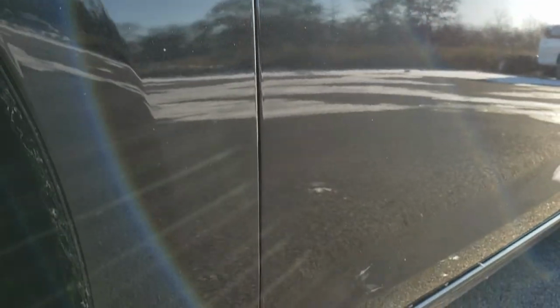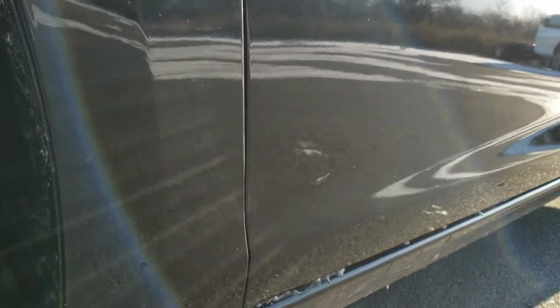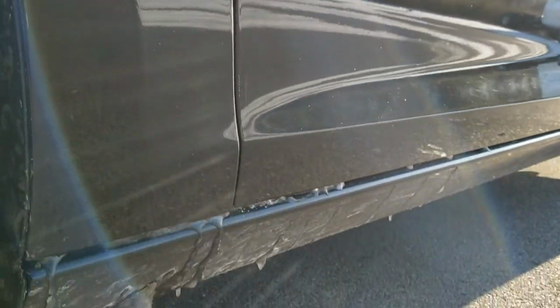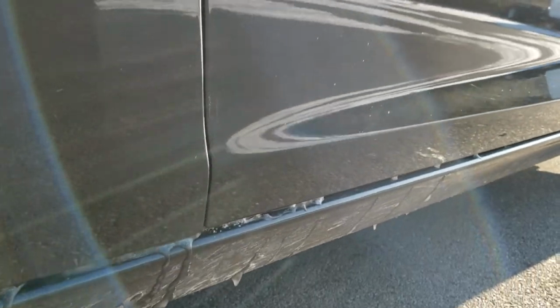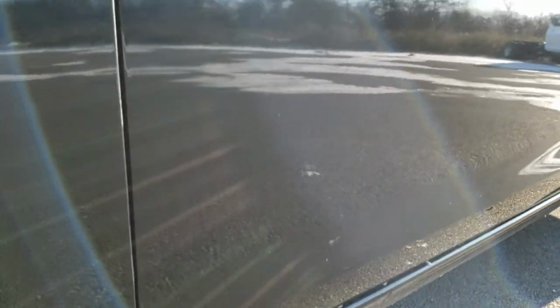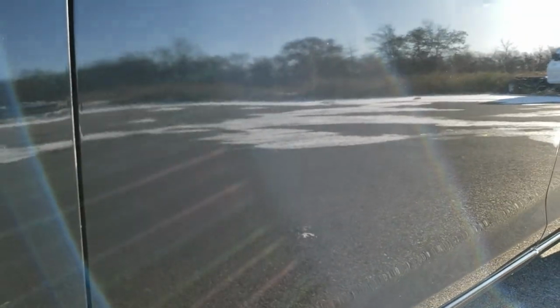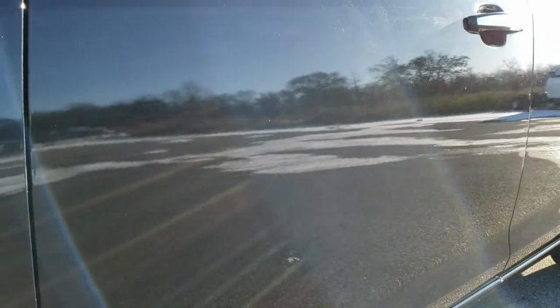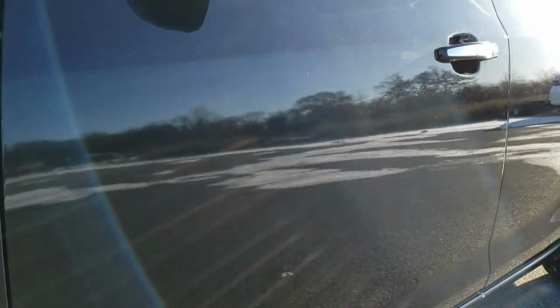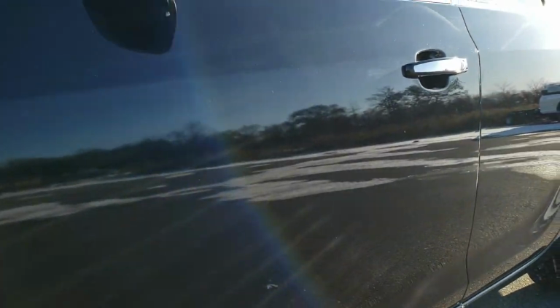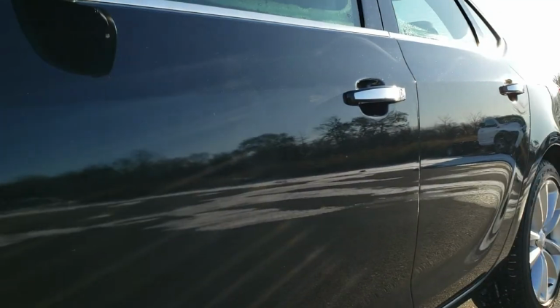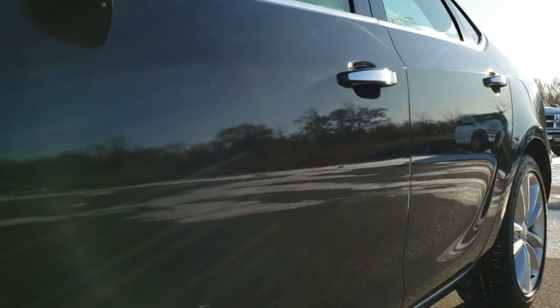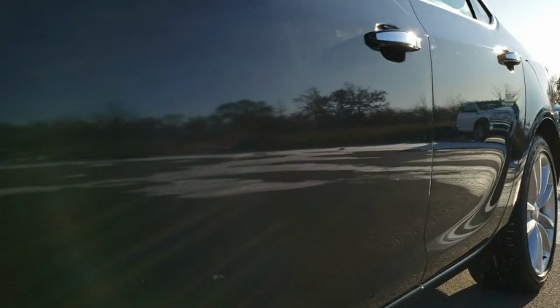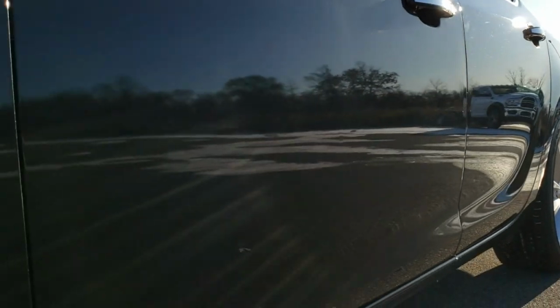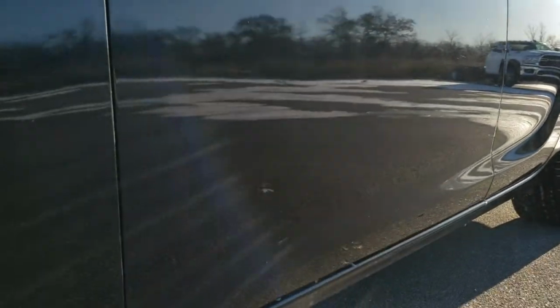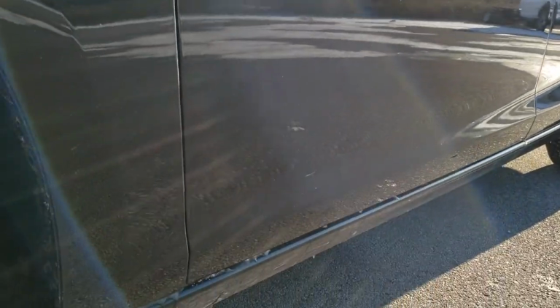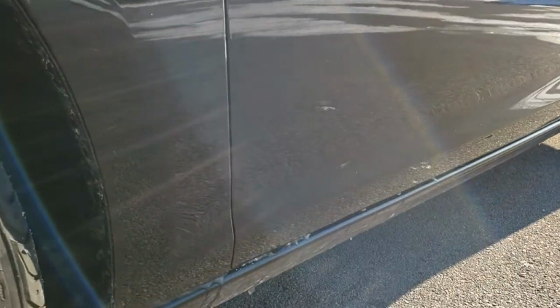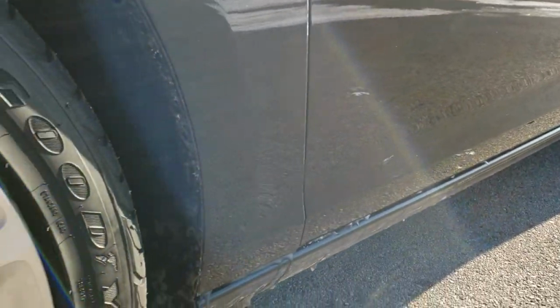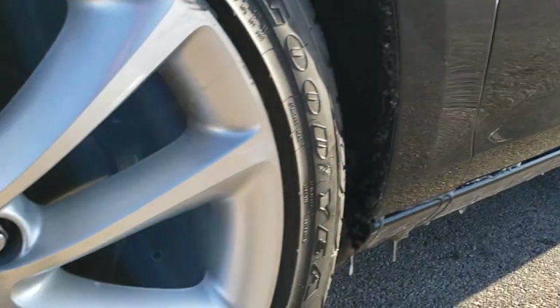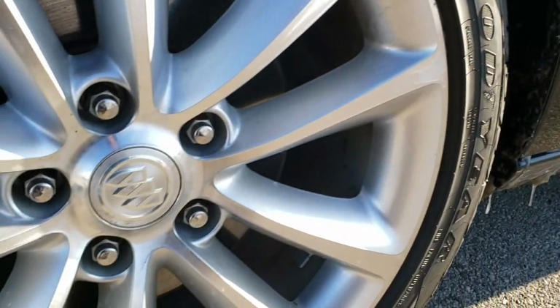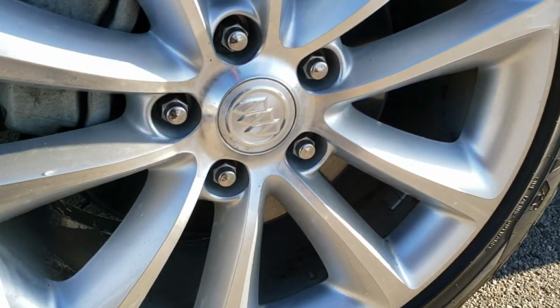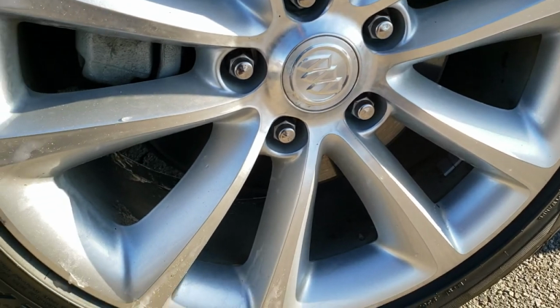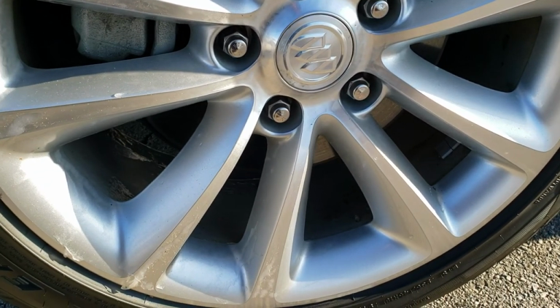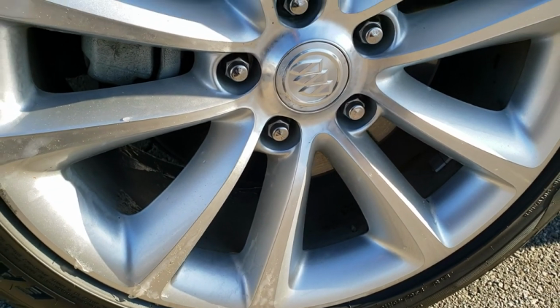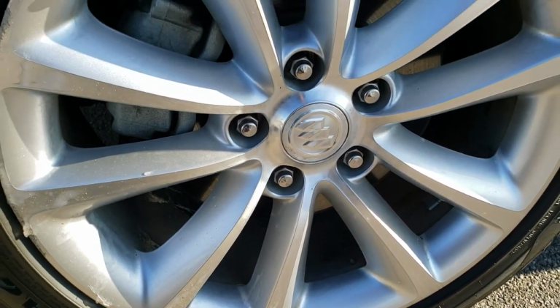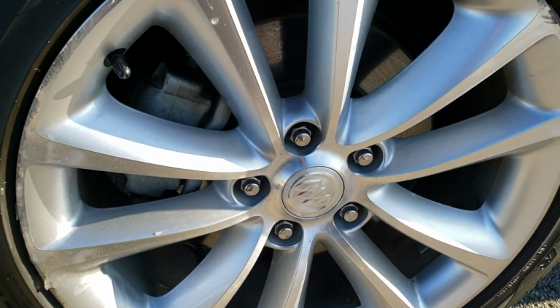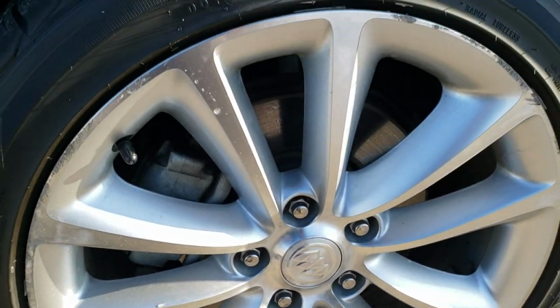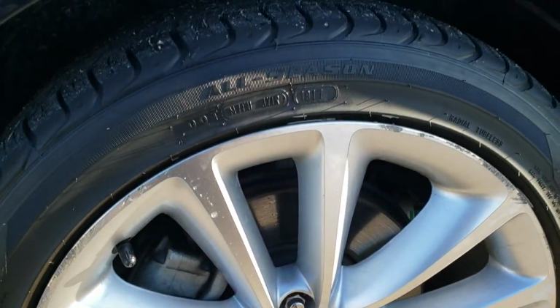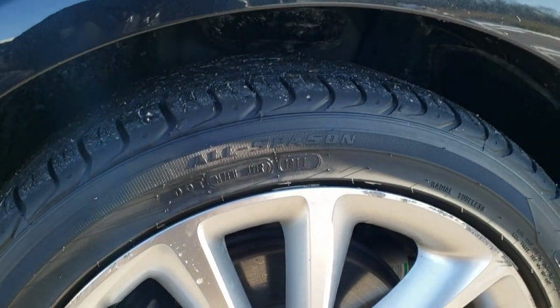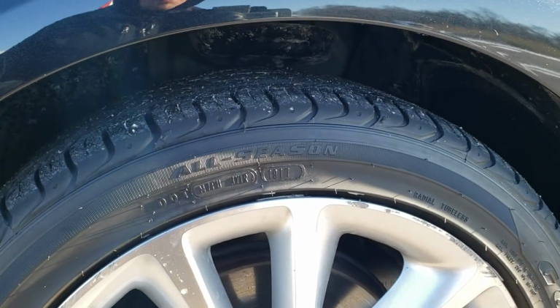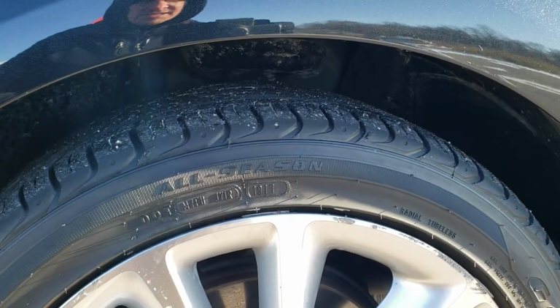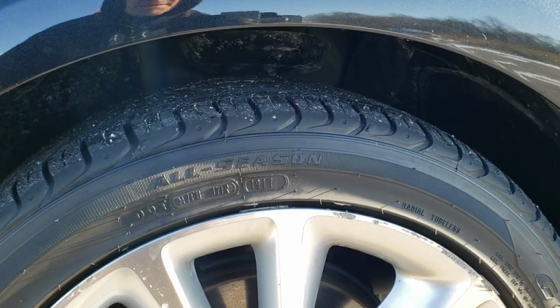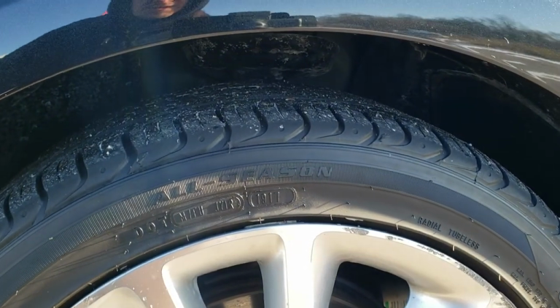This is definitely your best way to check out the quality and condition of the vehicle before seeing it in person. If you want to check out more pictures of this car, in the upper right-hand part of your screen there's a link to our website where you can see all the photos.